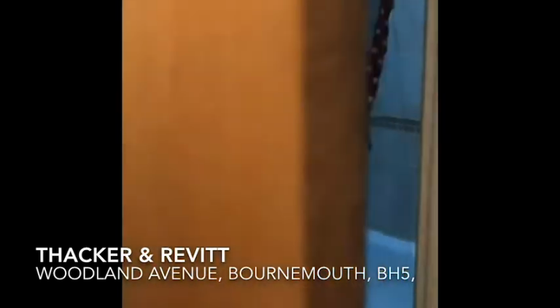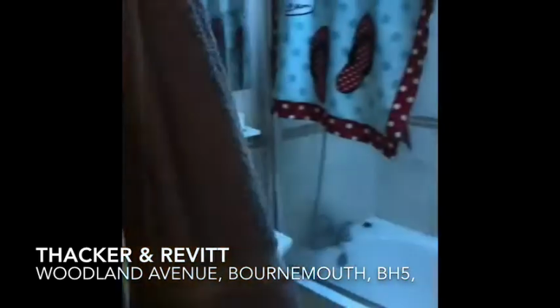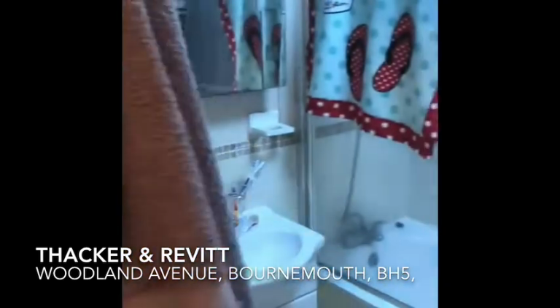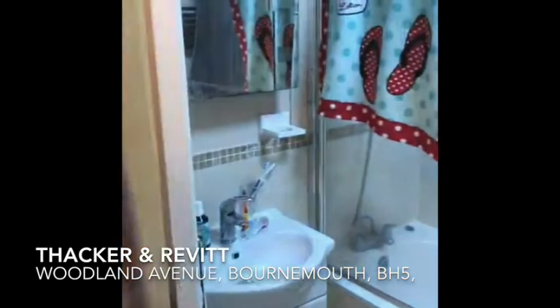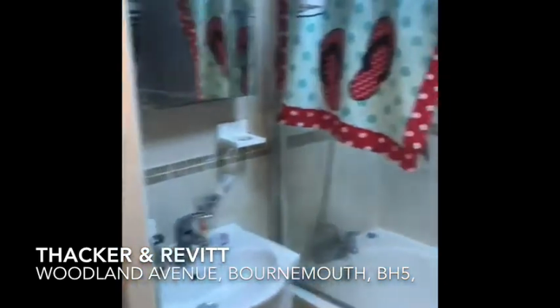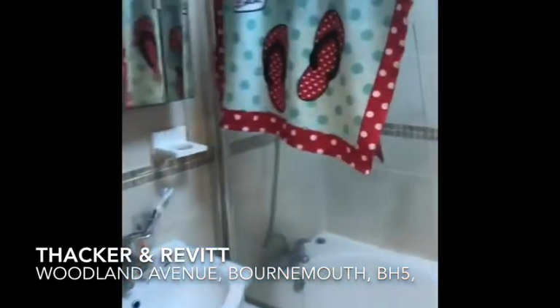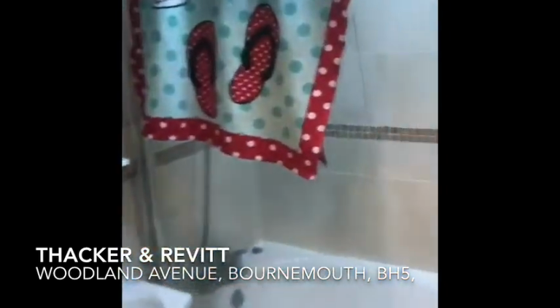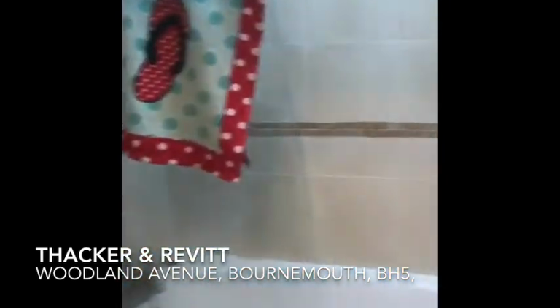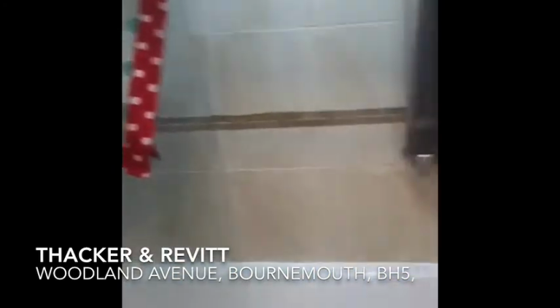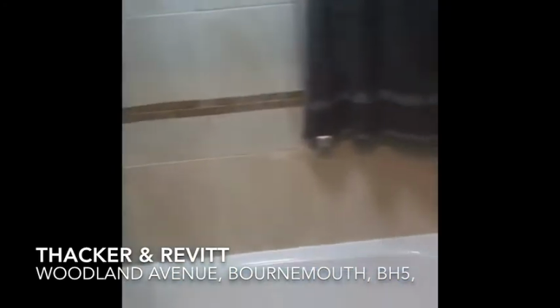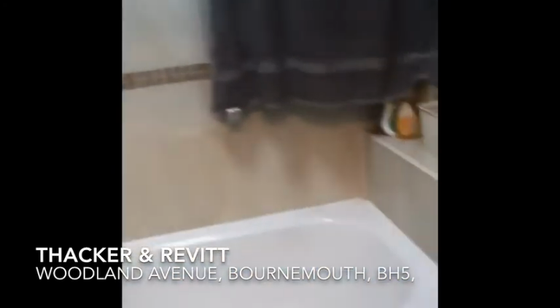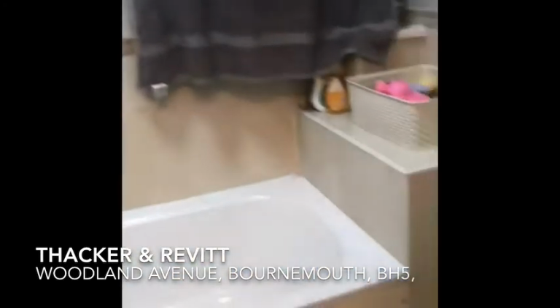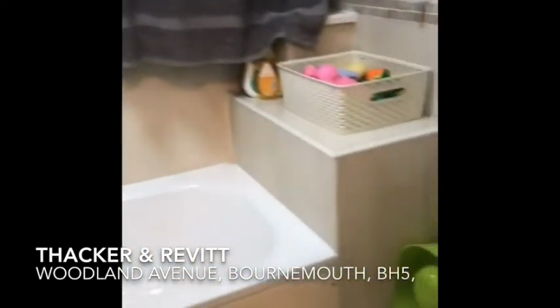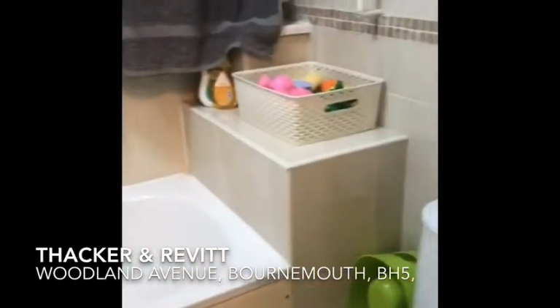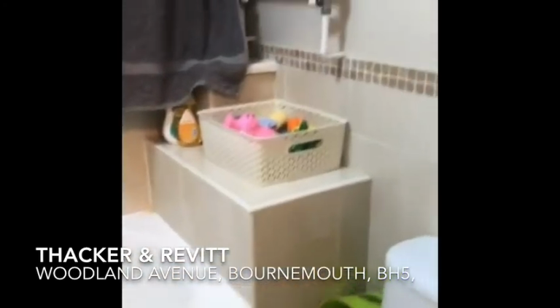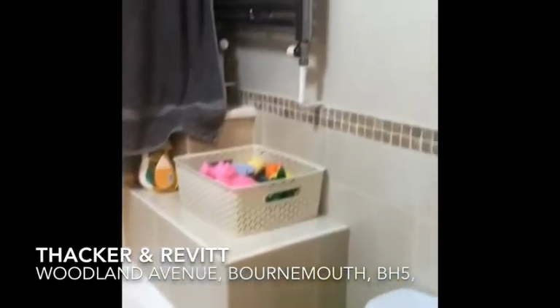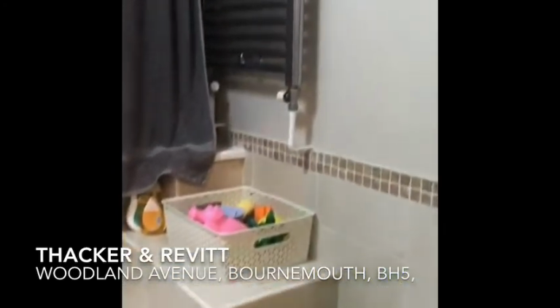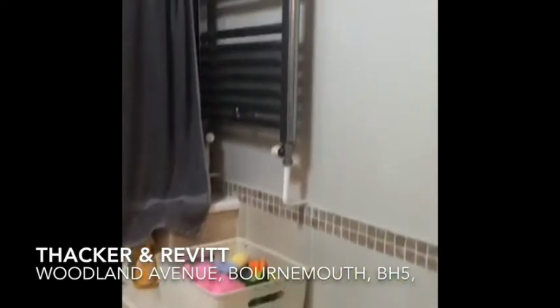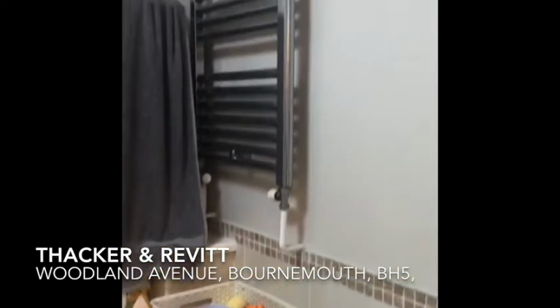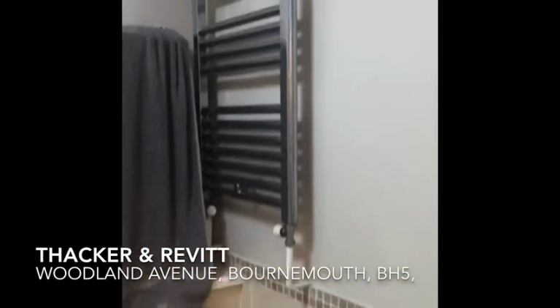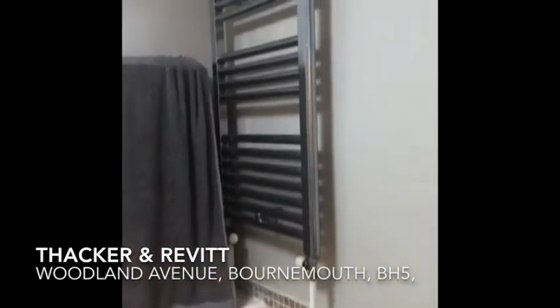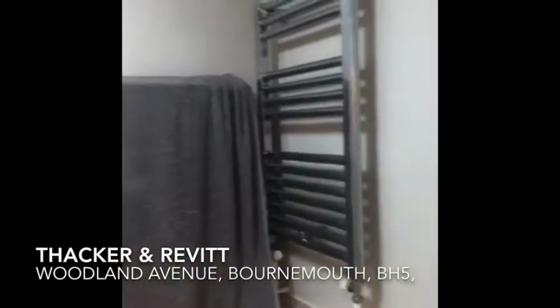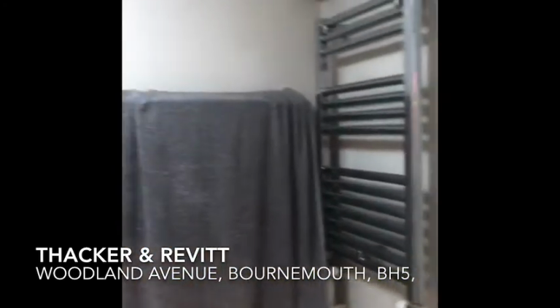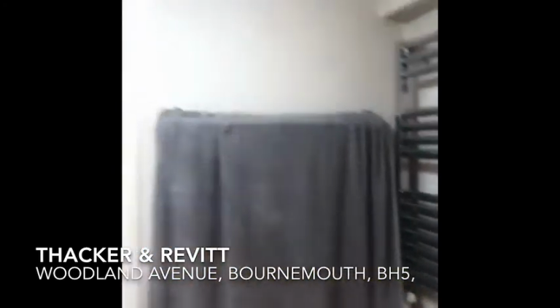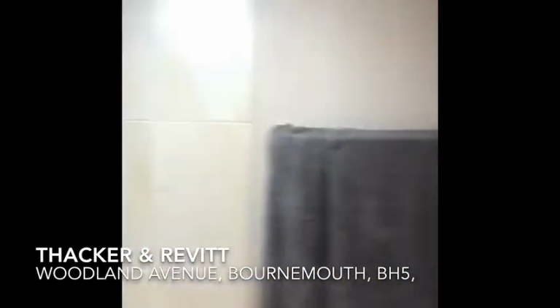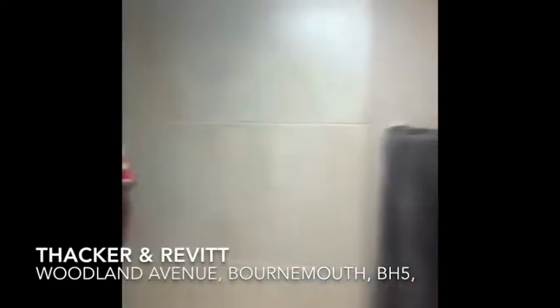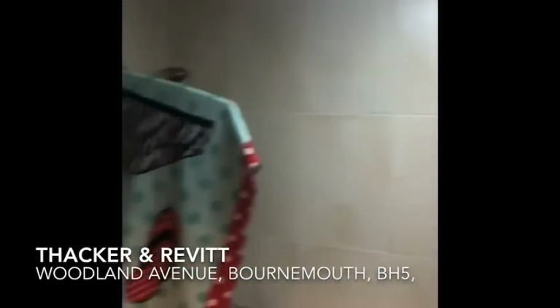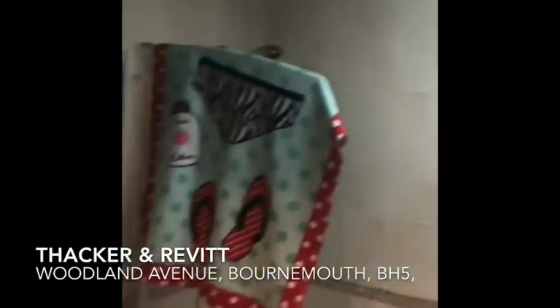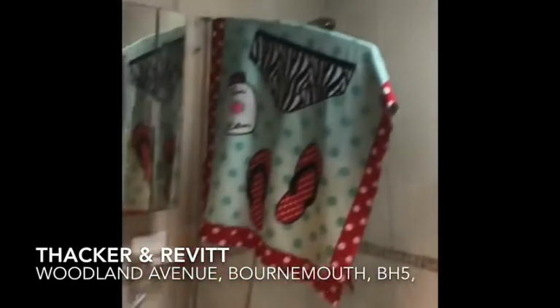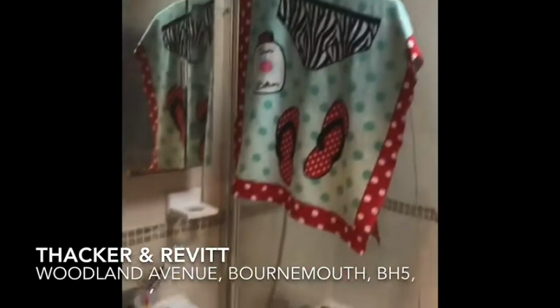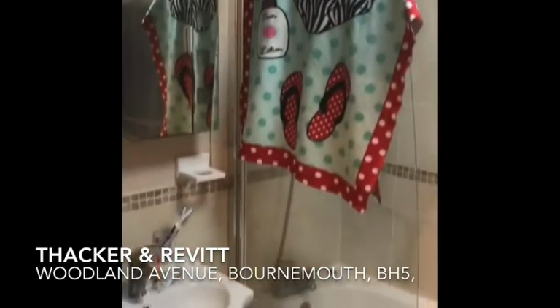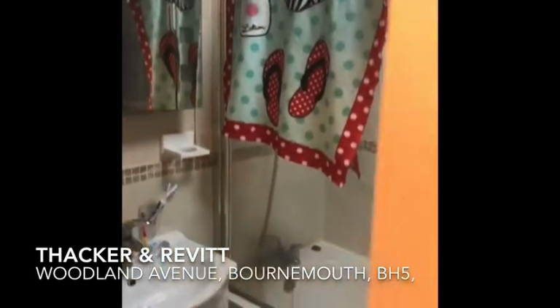This is your bathroom, with a shower over the bath.